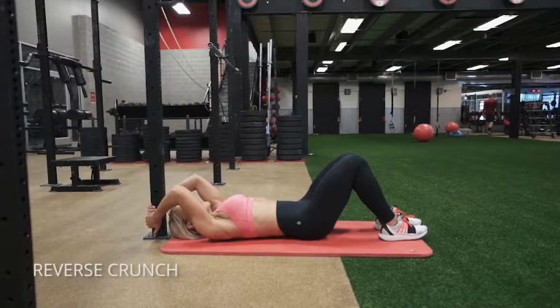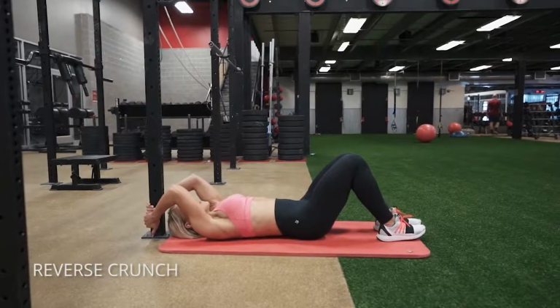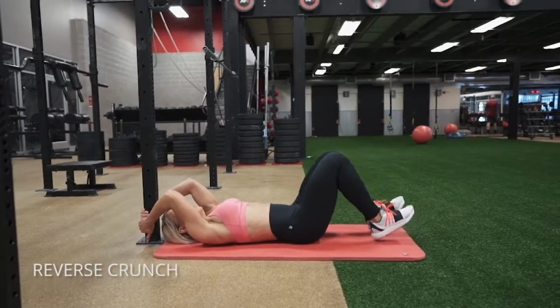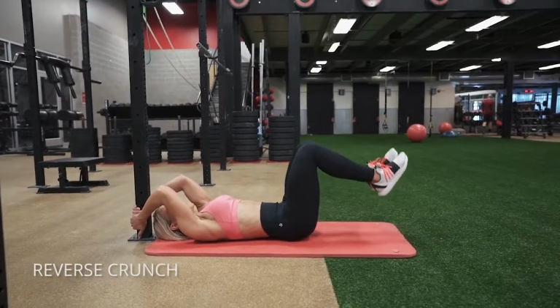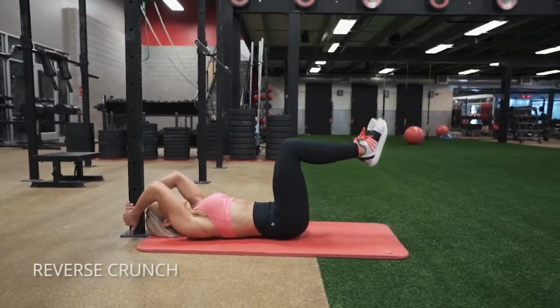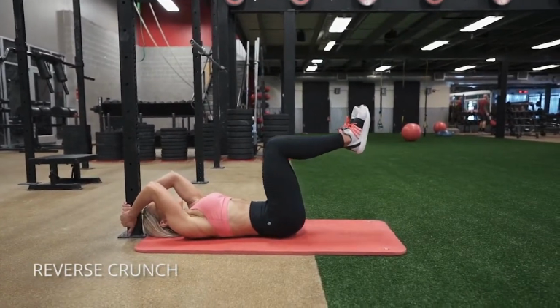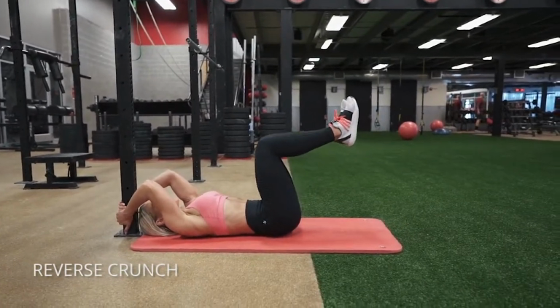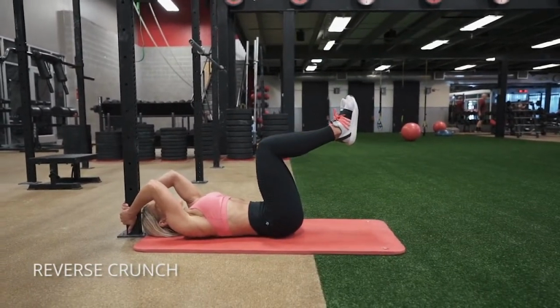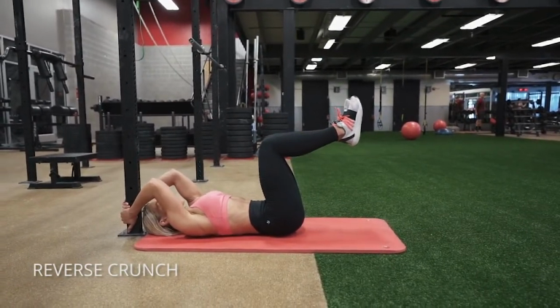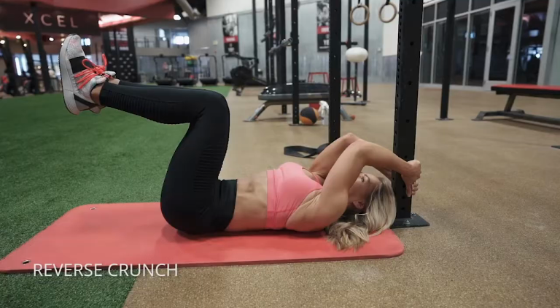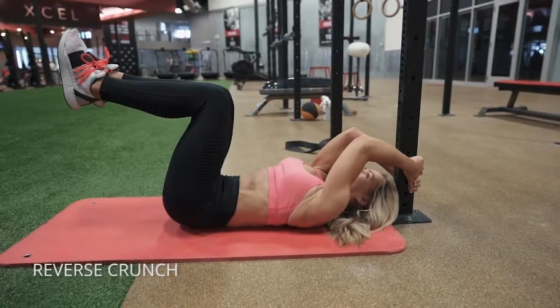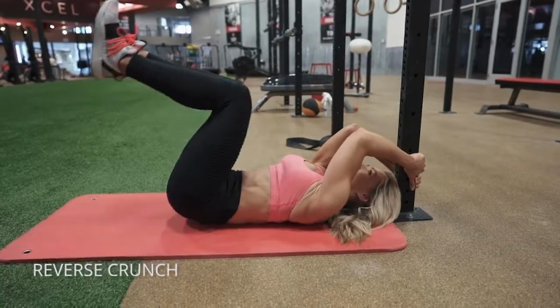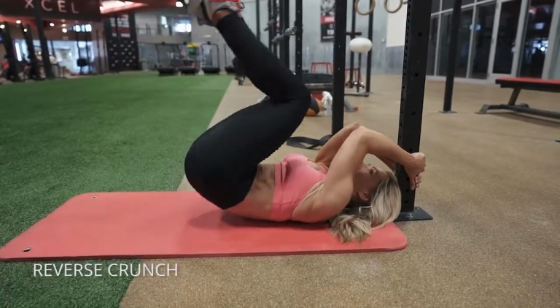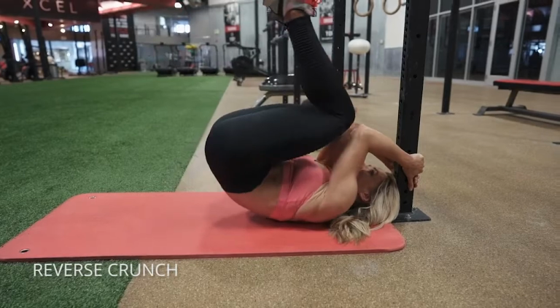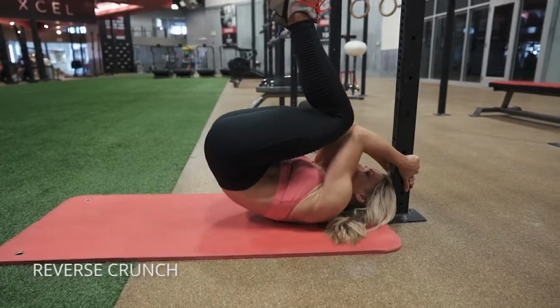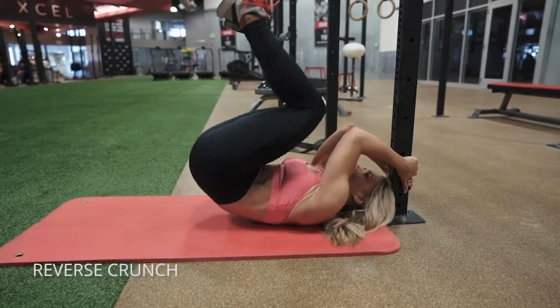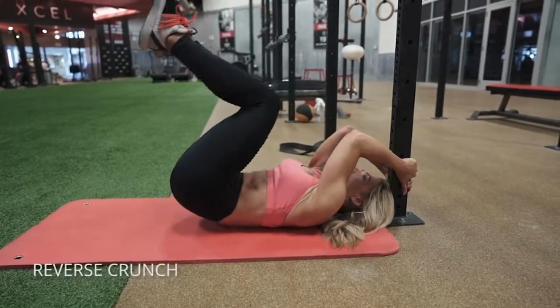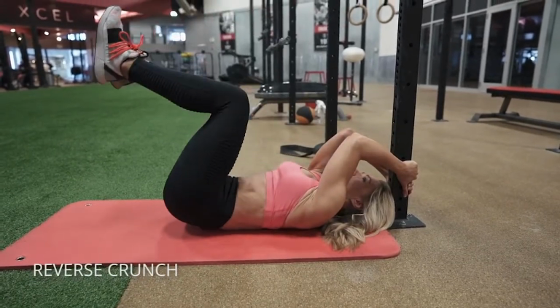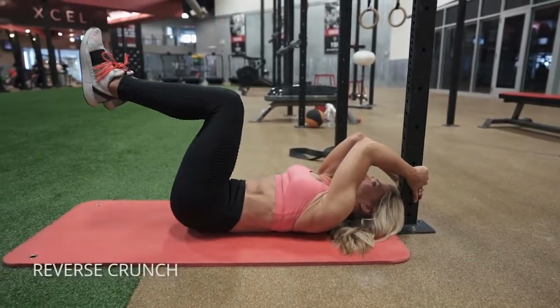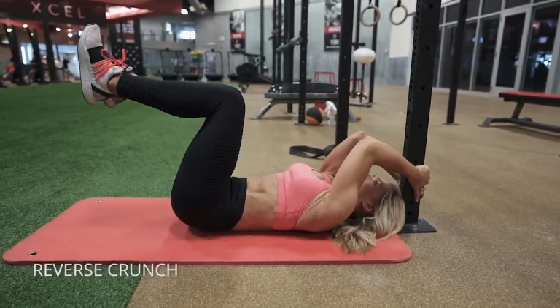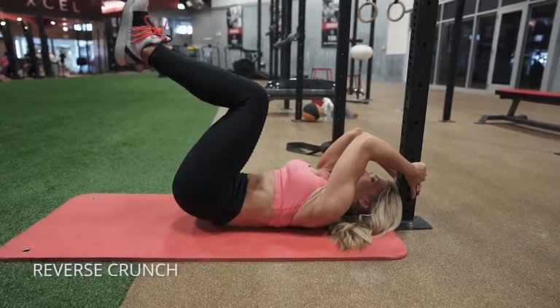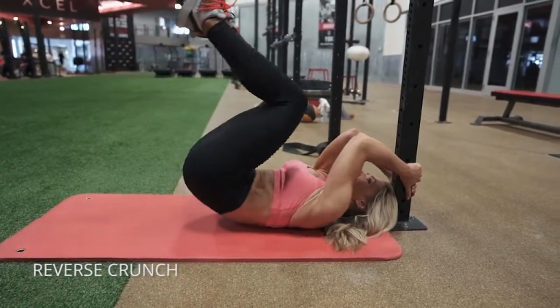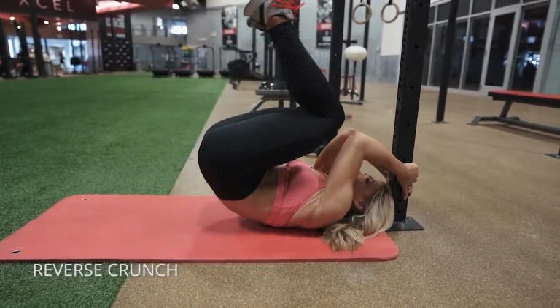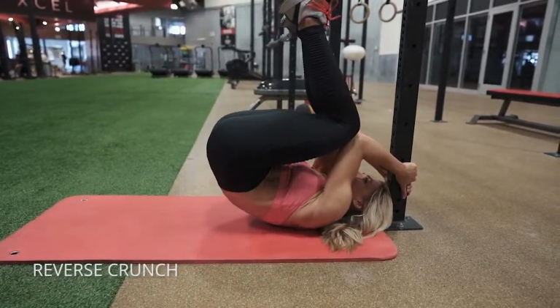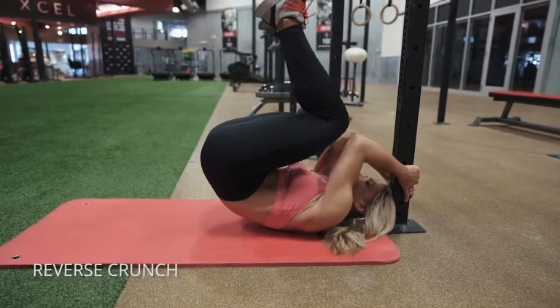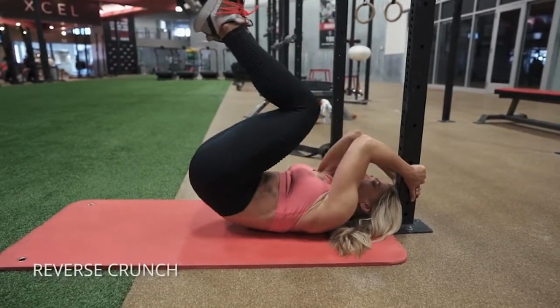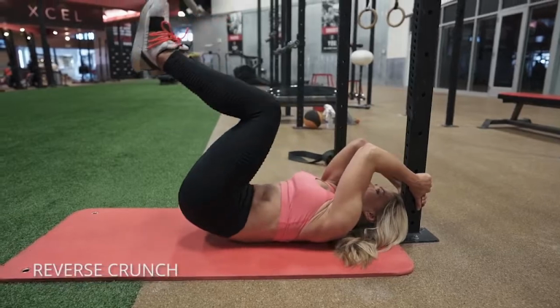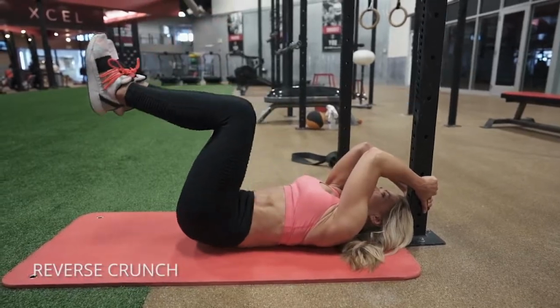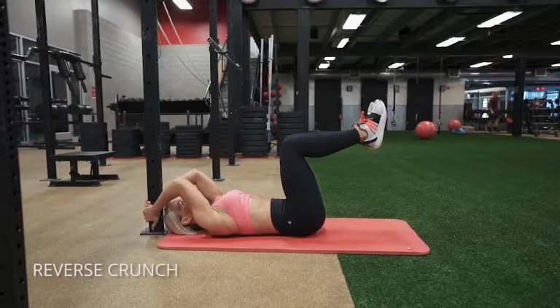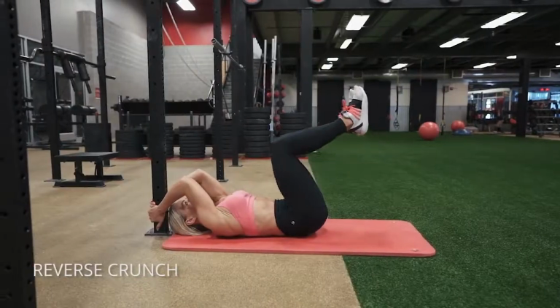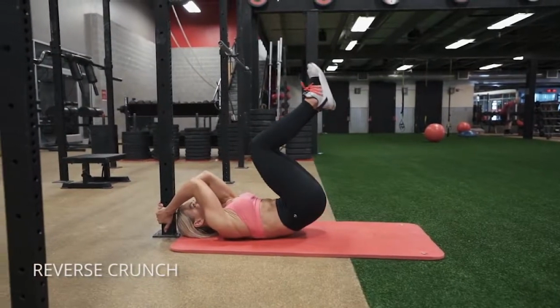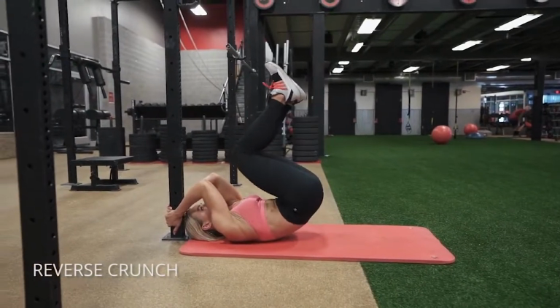For the reverse crunch, get a nice sturdy post behind you, lift your butt off the floor, and then bring your knees as close to your face as possible. You want to keep your belly button pulled in the entire time and think of rolling up your abs as